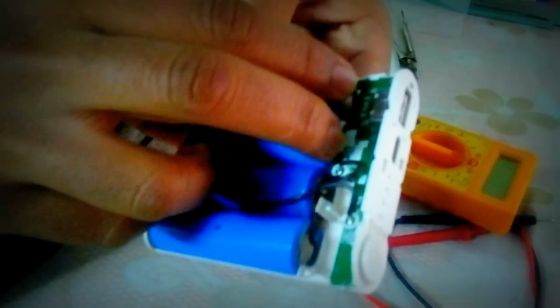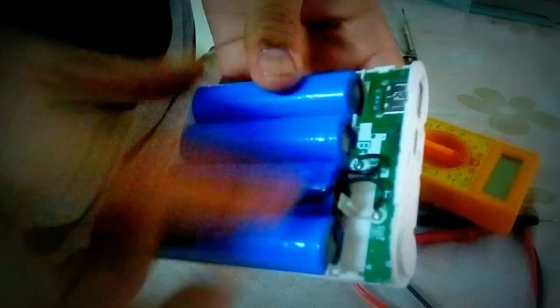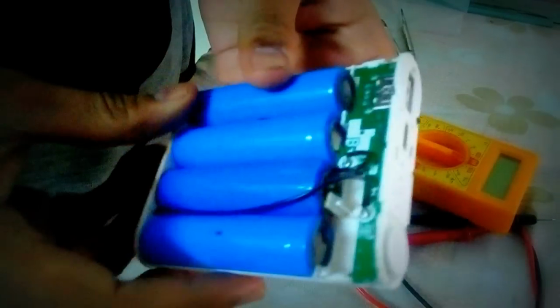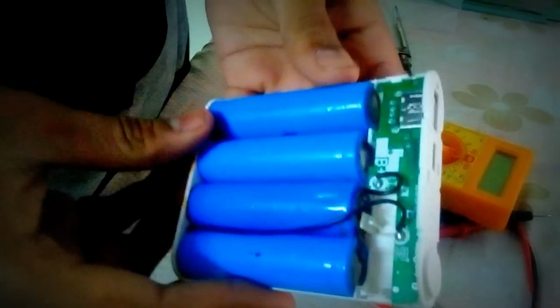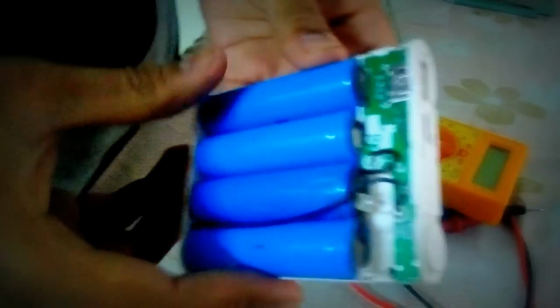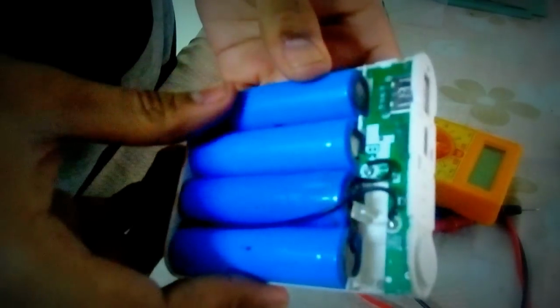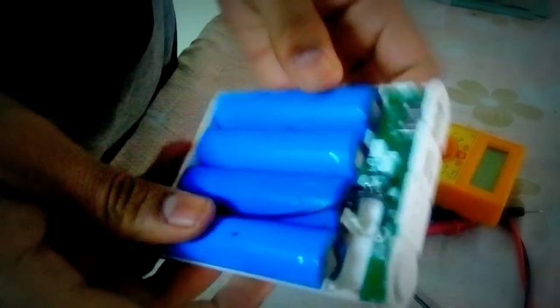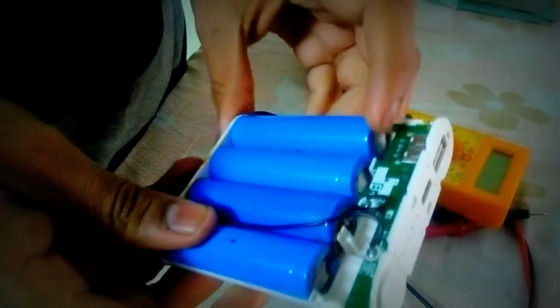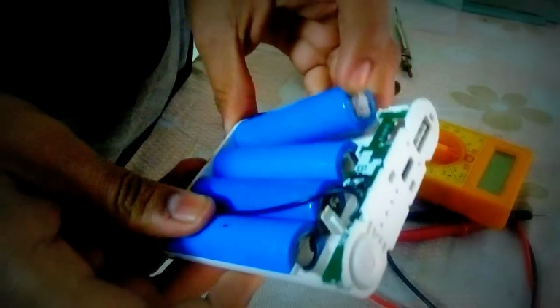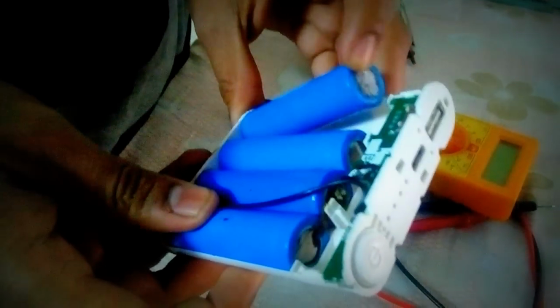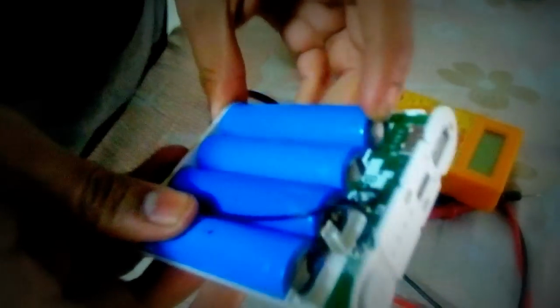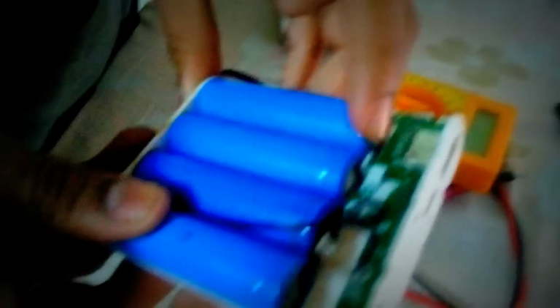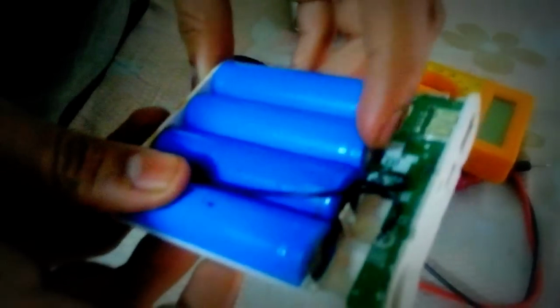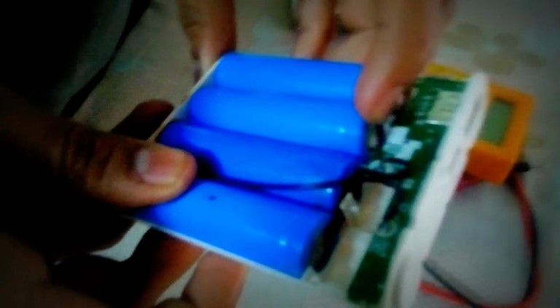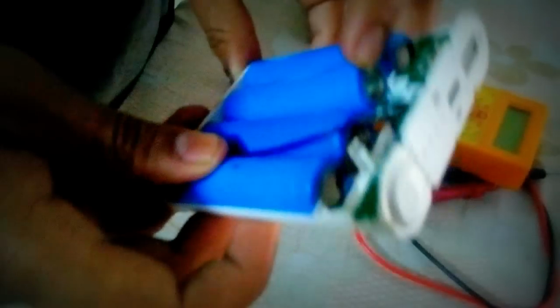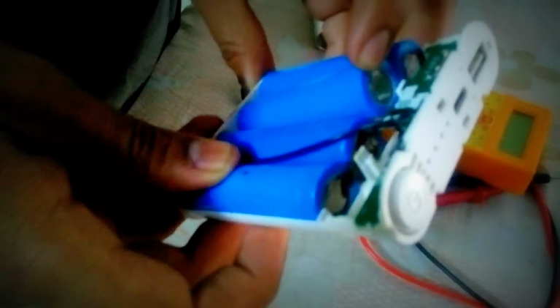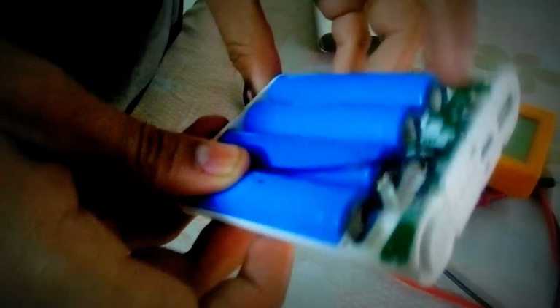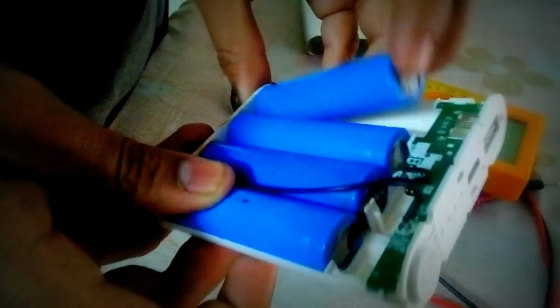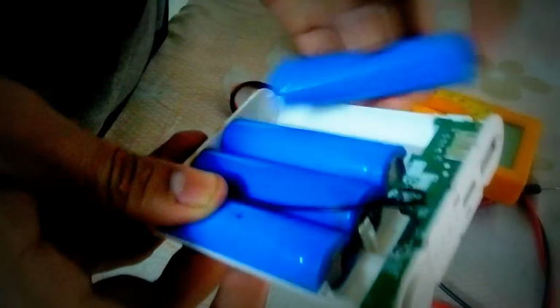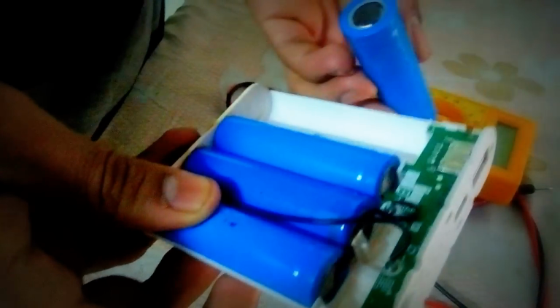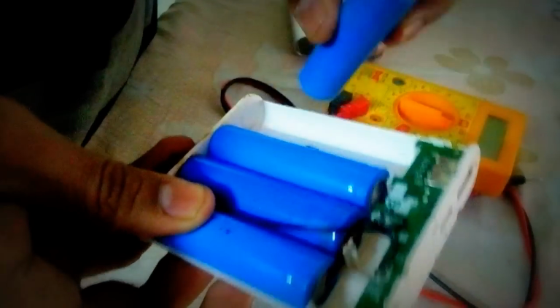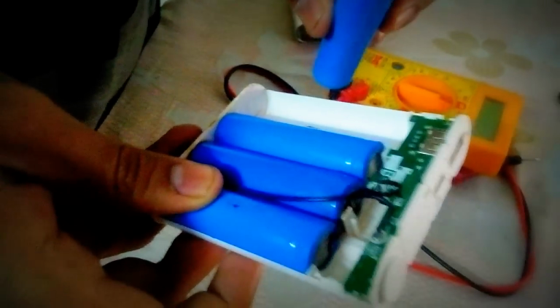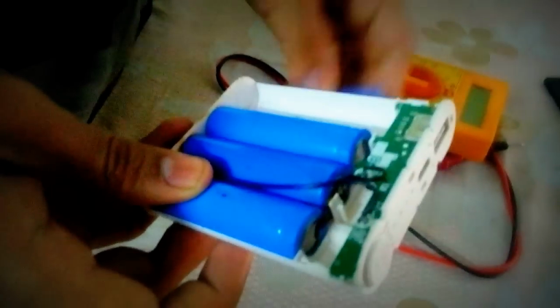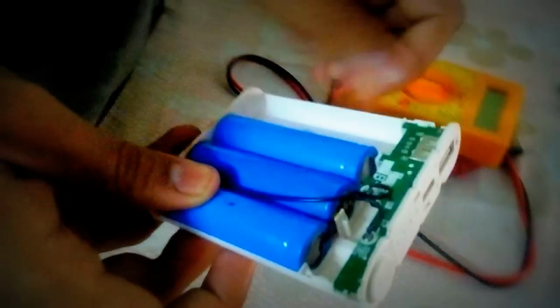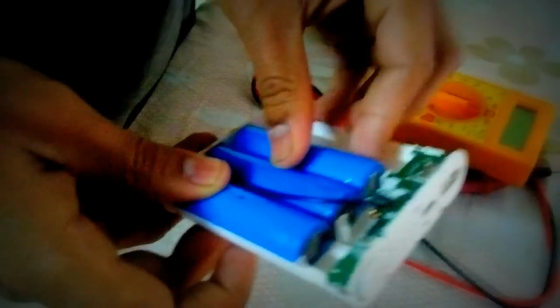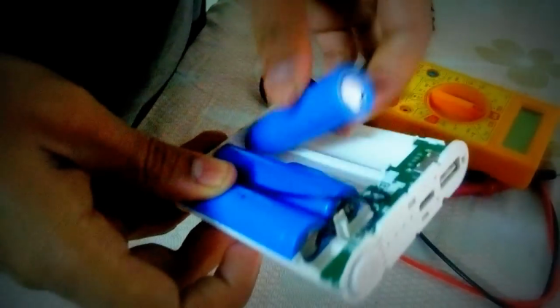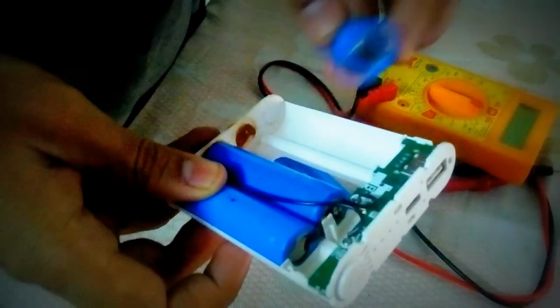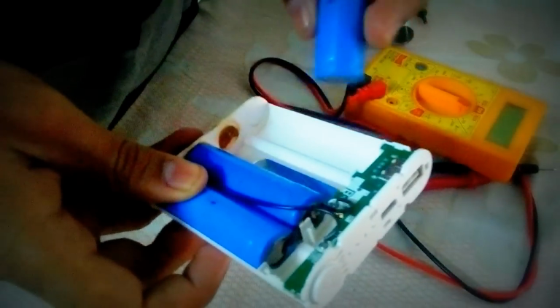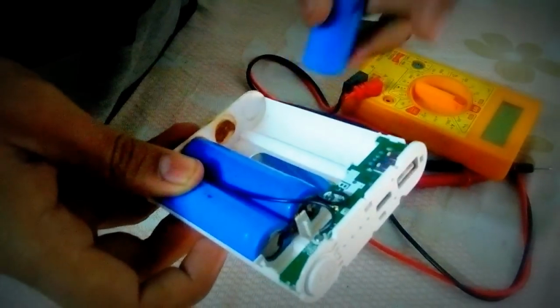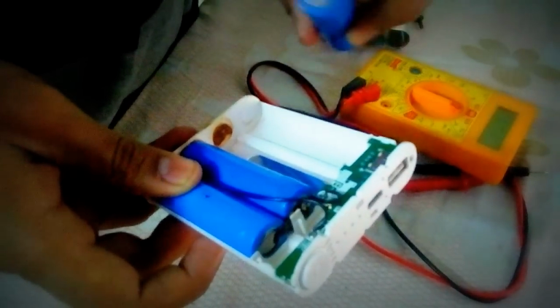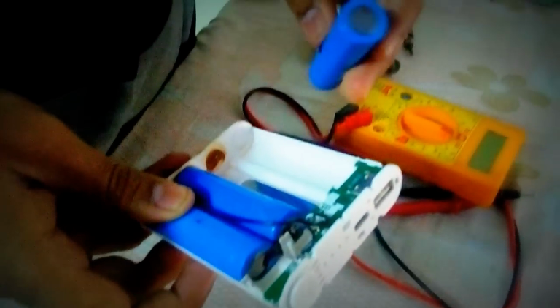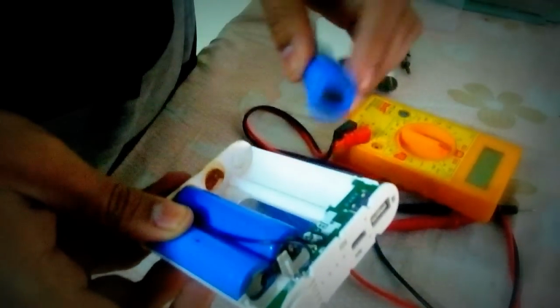Here we can see — I think the first 2 cells are not connected anymore with the battery. So I think we can remove them easily: first one and then the second one.